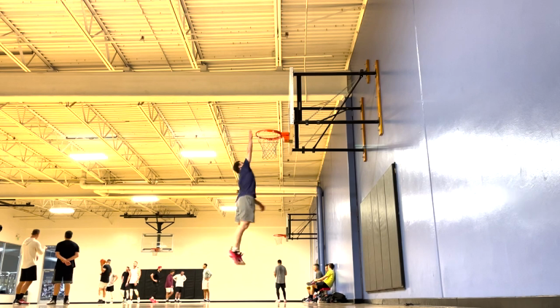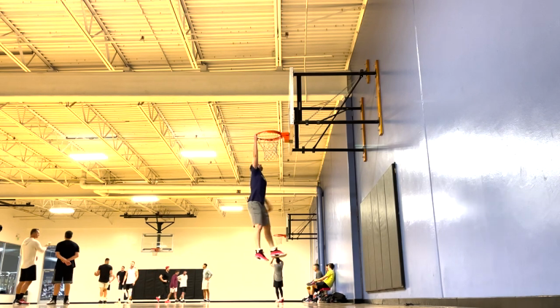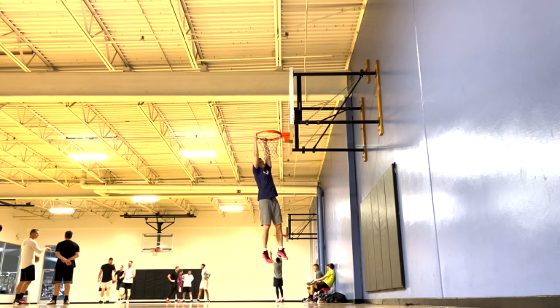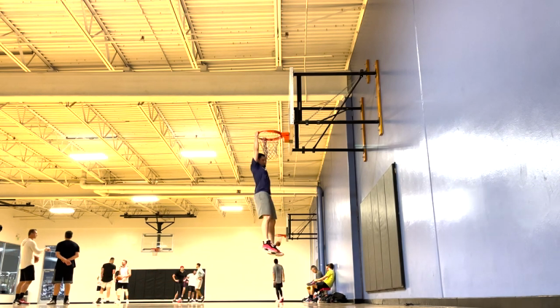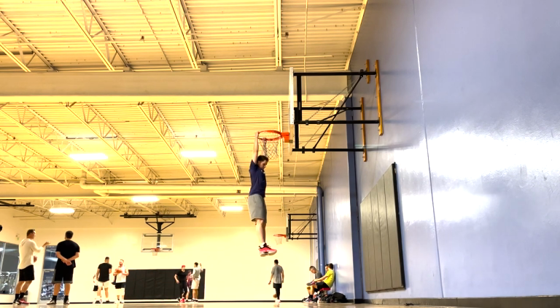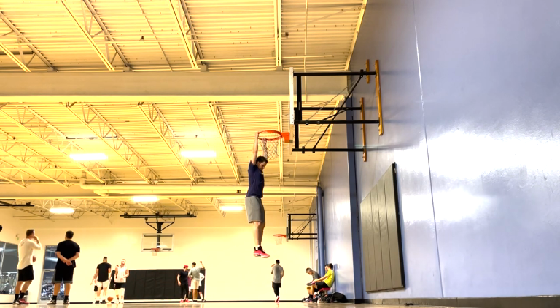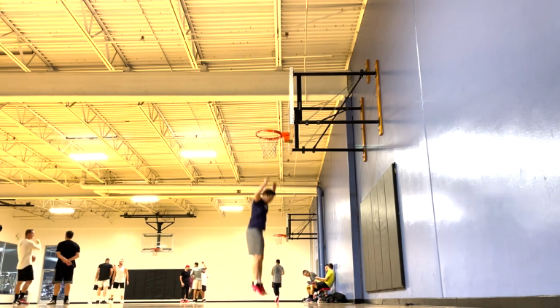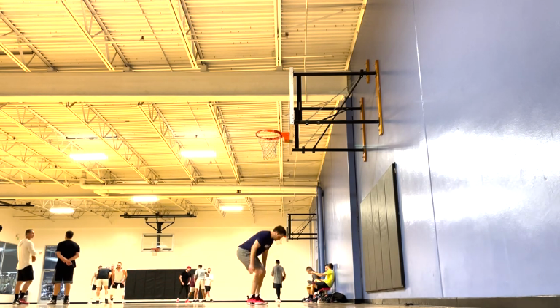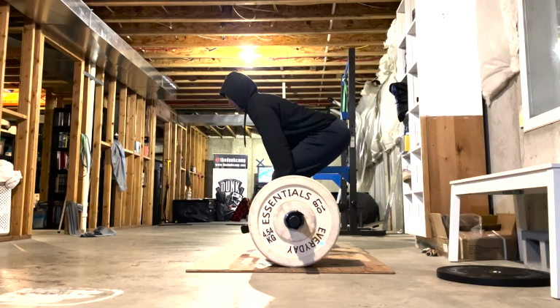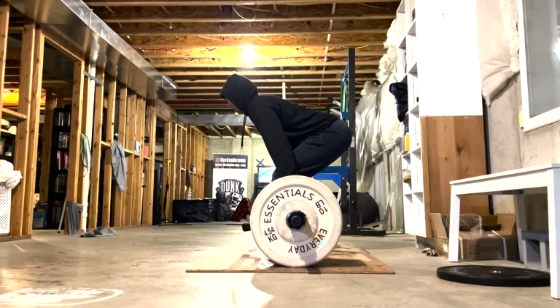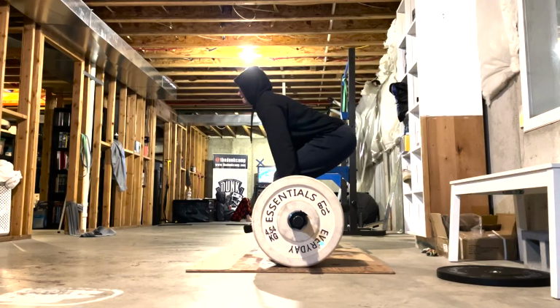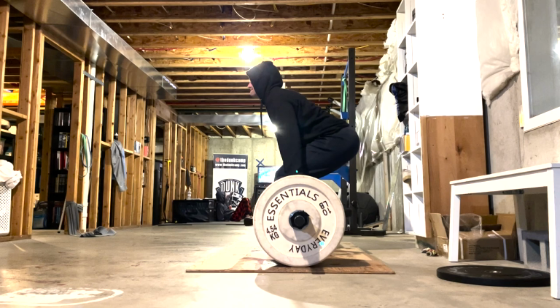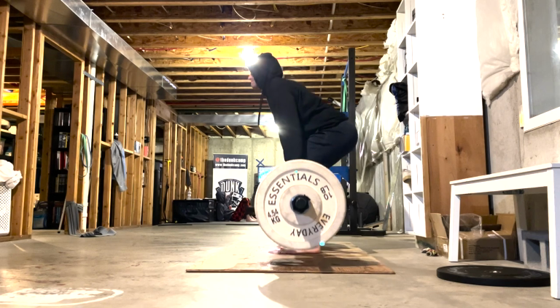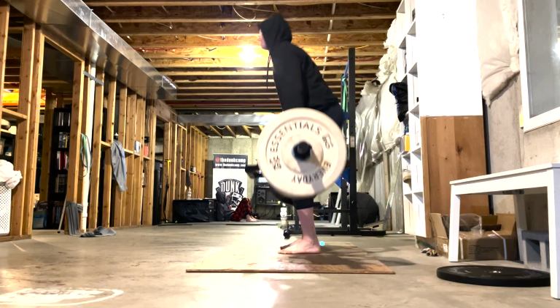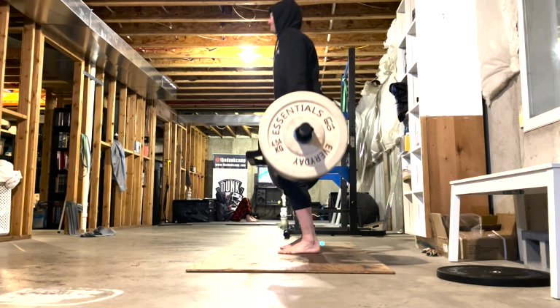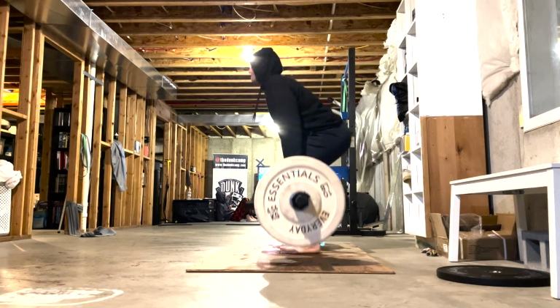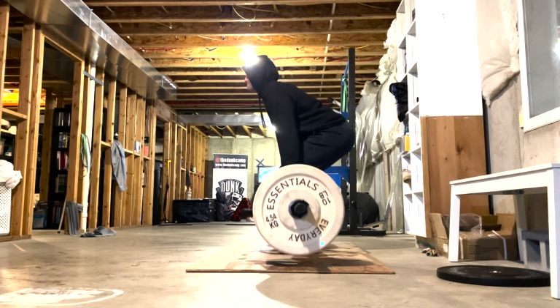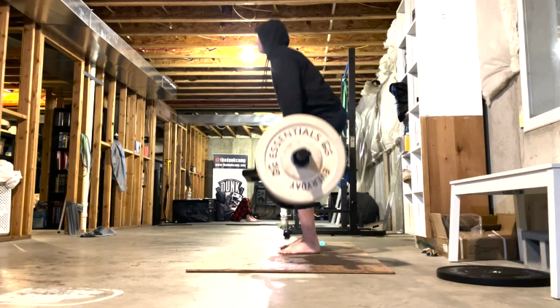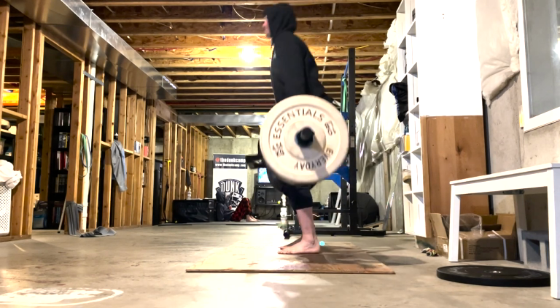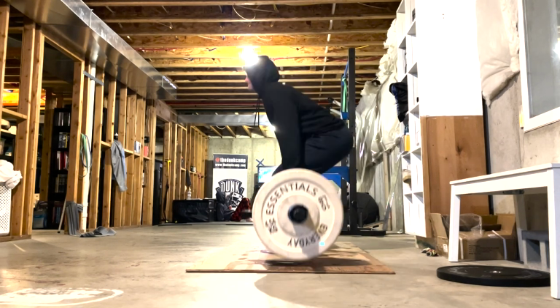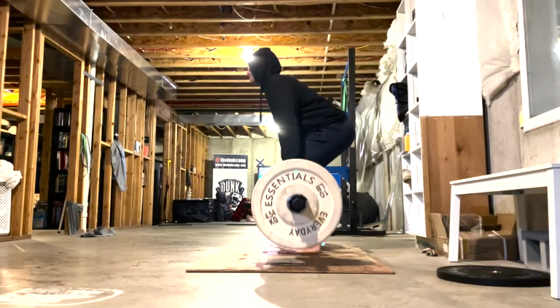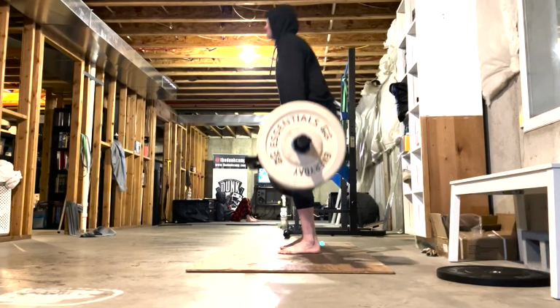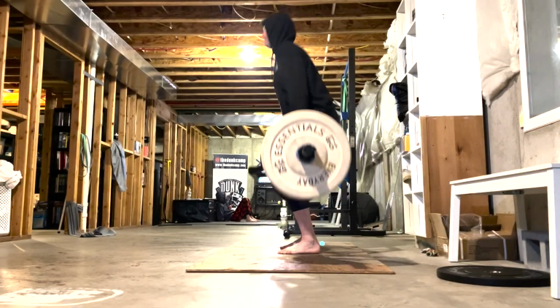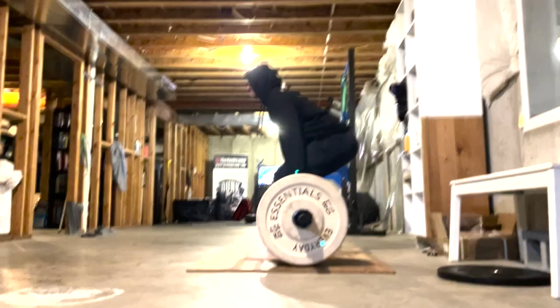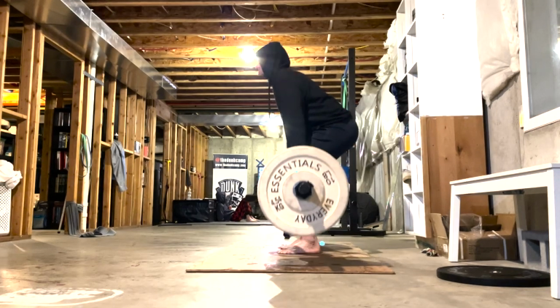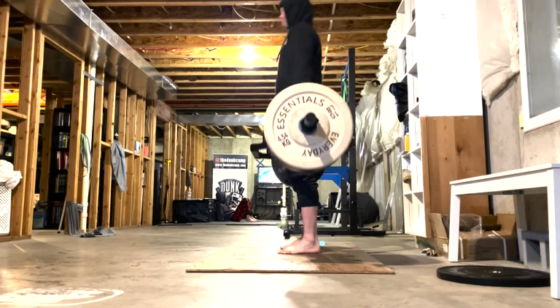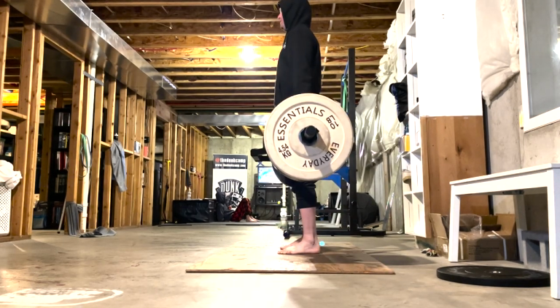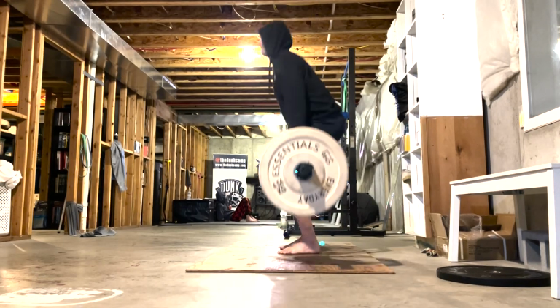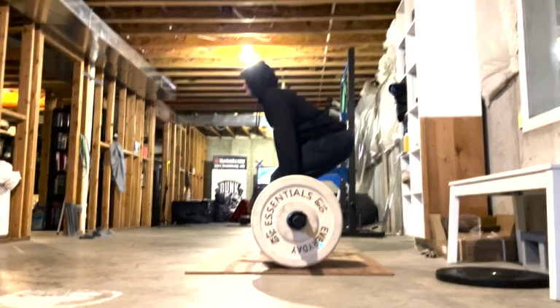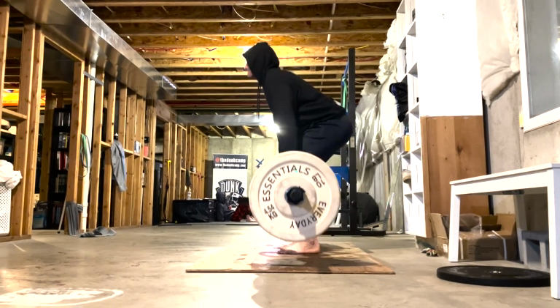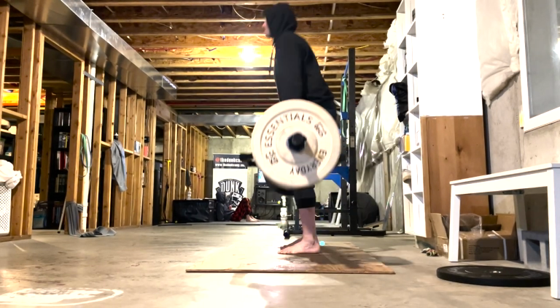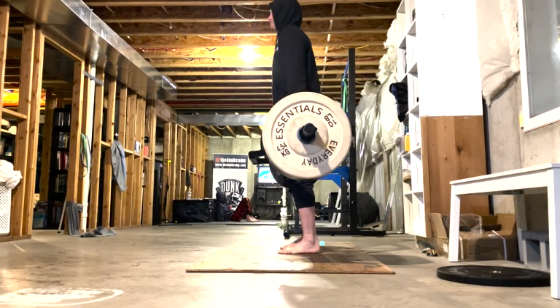What's up everyone, thanks for tuning in to episode 2 of Dunk at 50. In this episode I'm going to show you some of the main strength exercises I'm doing as well as plyometrics. Be sure to stay all the way to the end because I'll show you where I'm at on my max vertical jump right now.